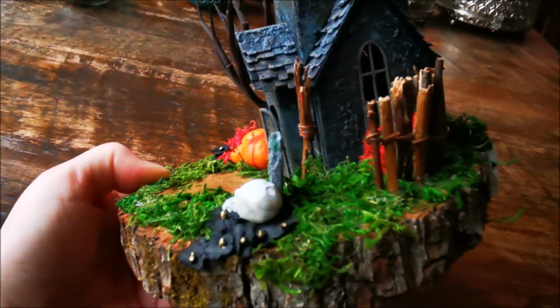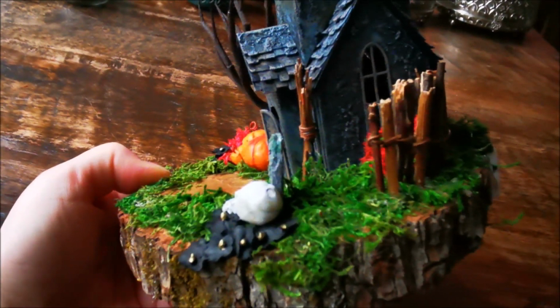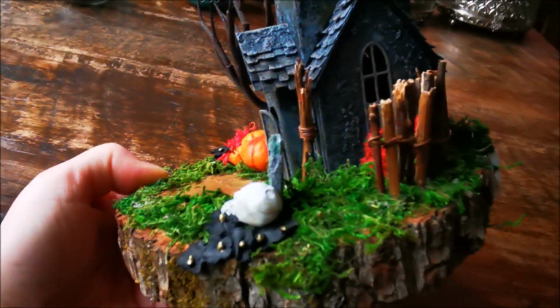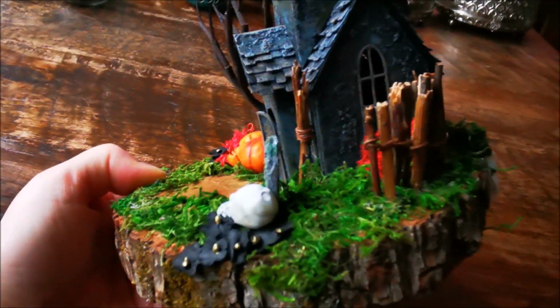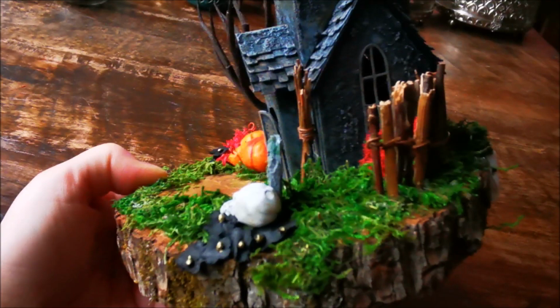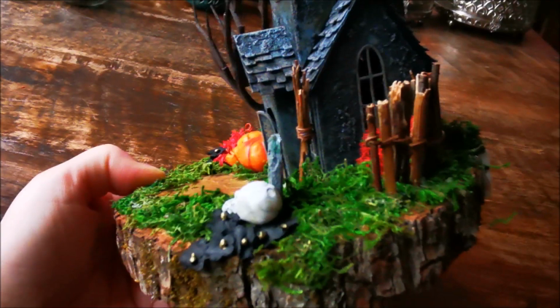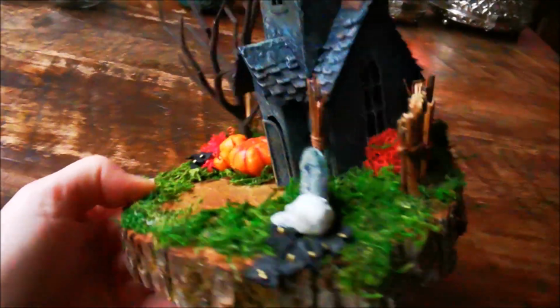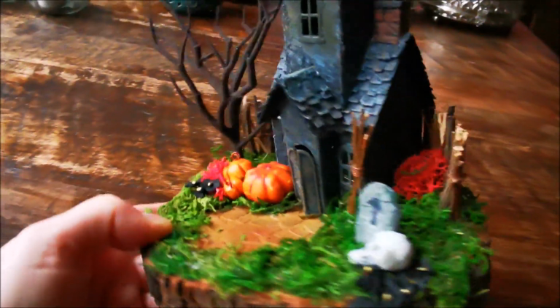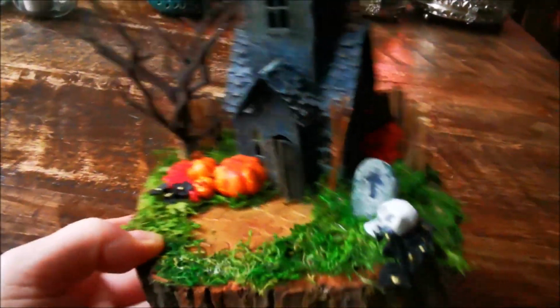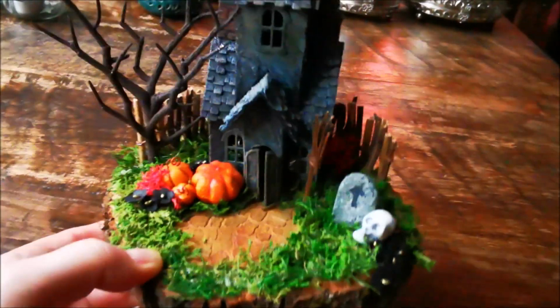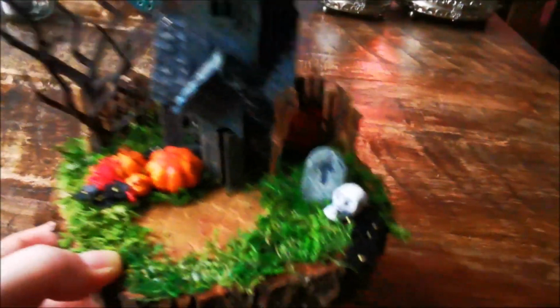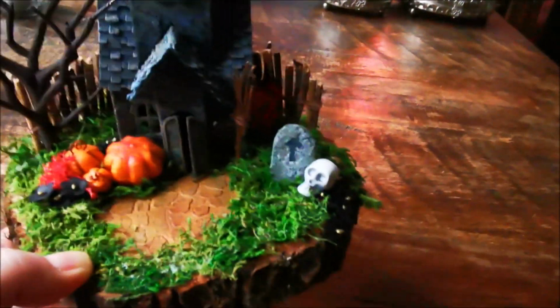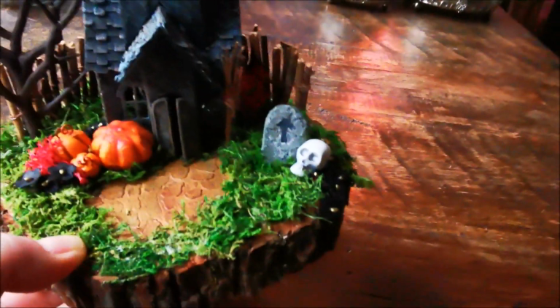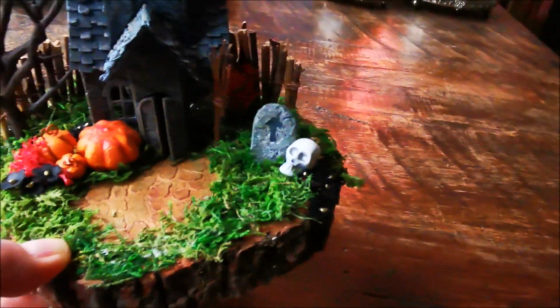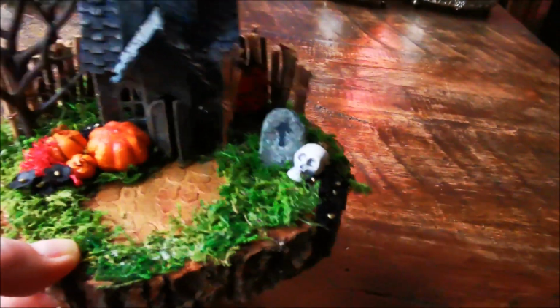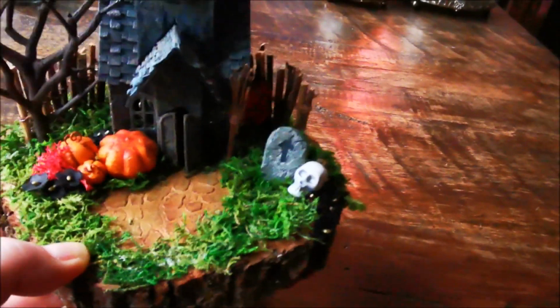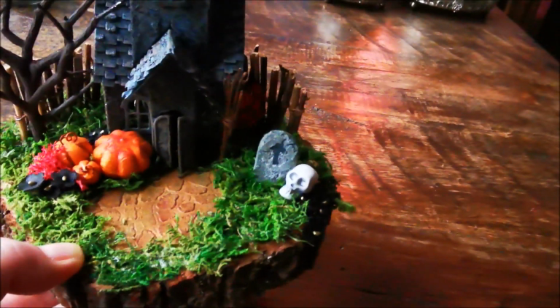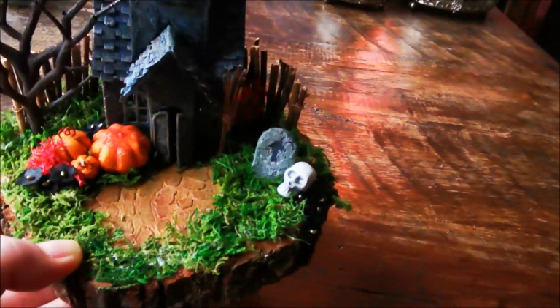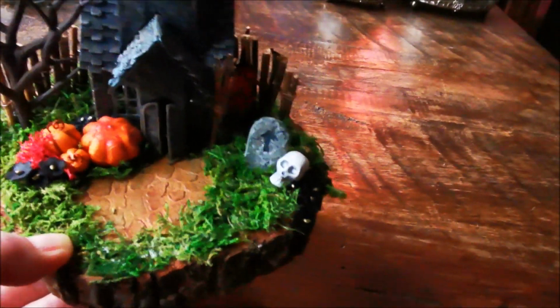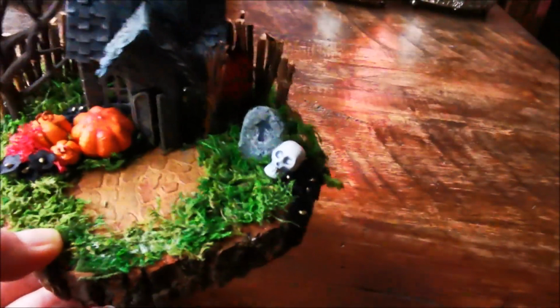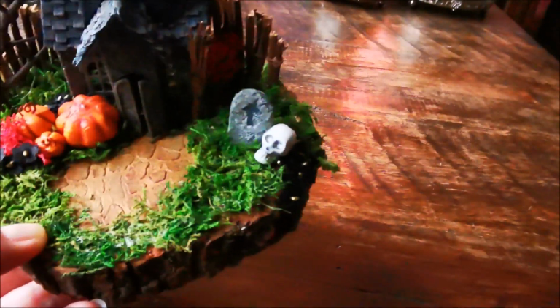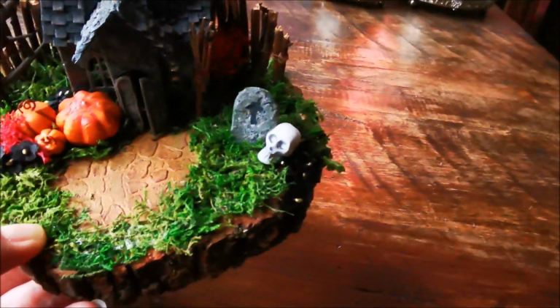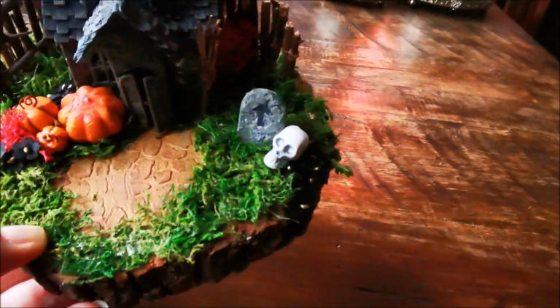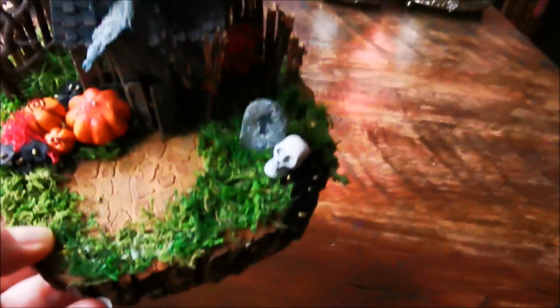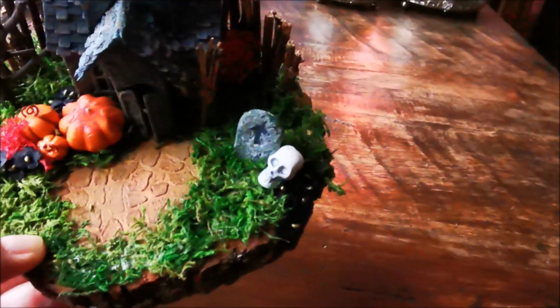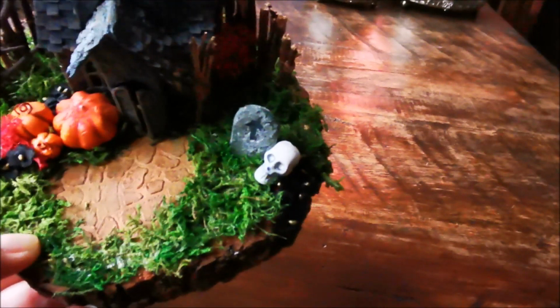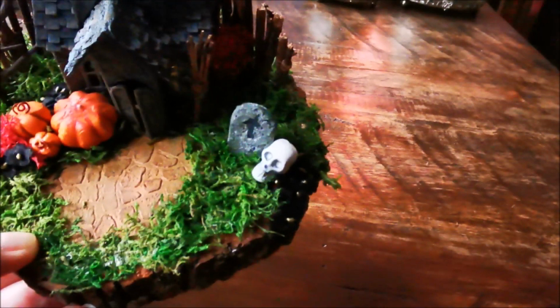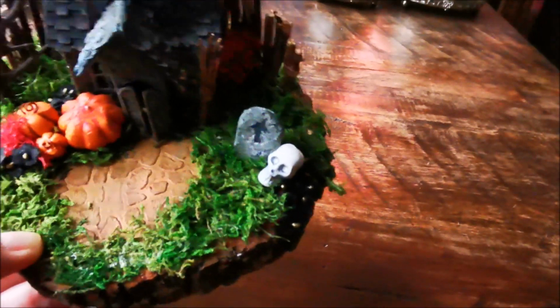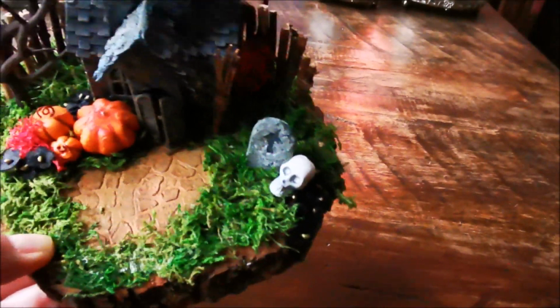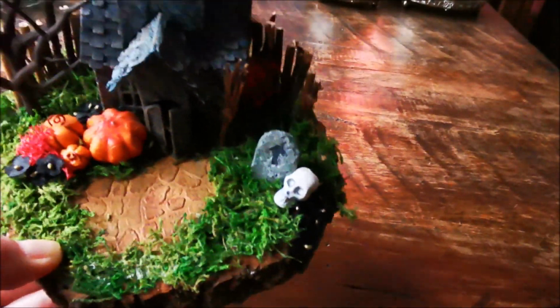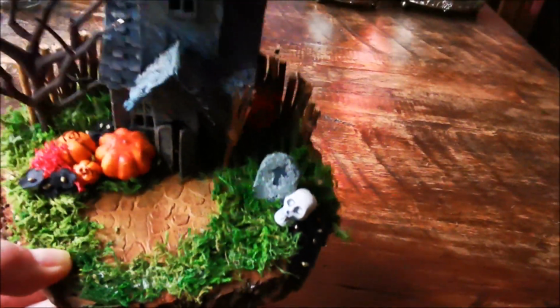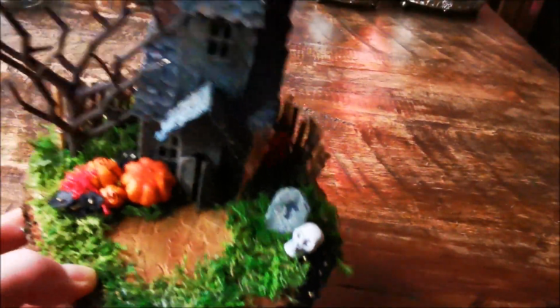And I've made a tombstone — a gravestone — and I used popsicle sticks for that. I glued two of the bottom and the top on each other and I used some grit paste on there. The skull is a bead that I had in my stash.